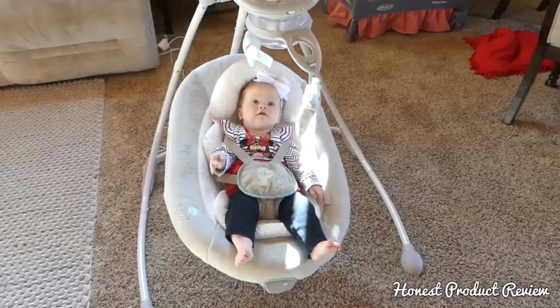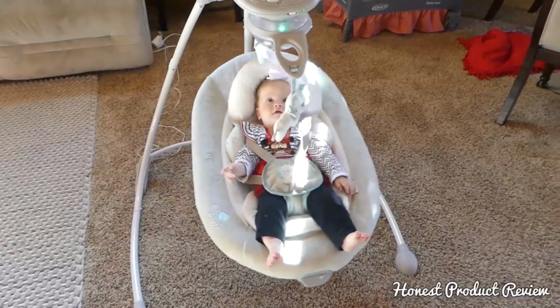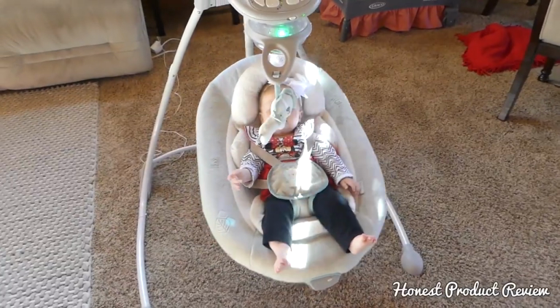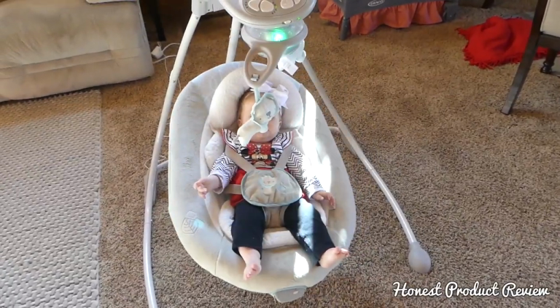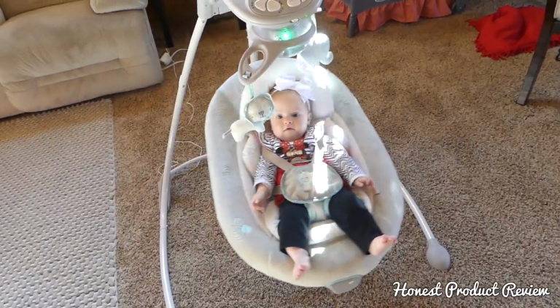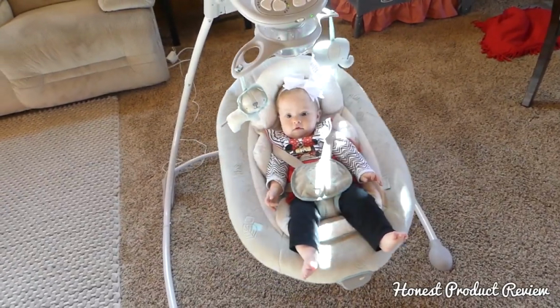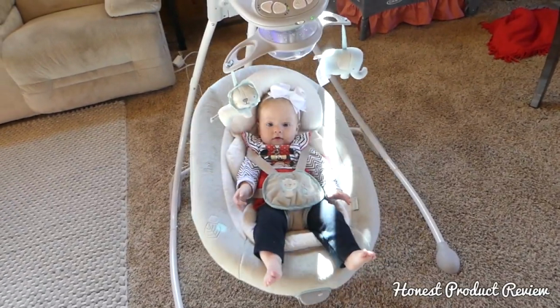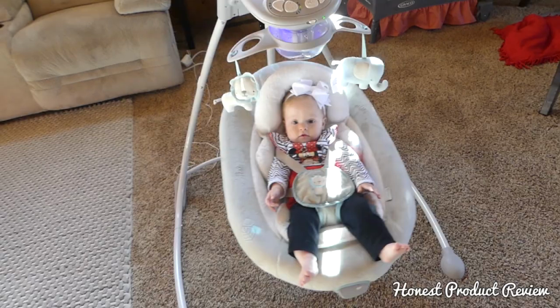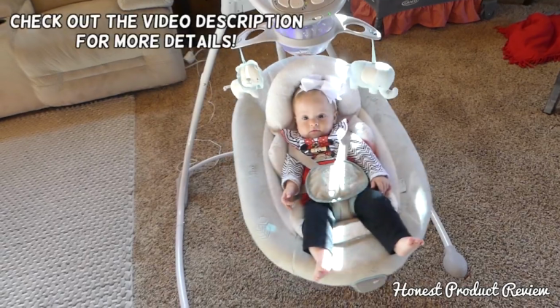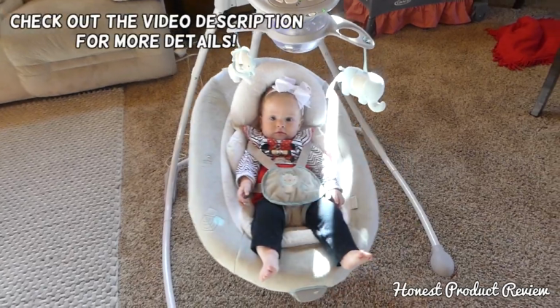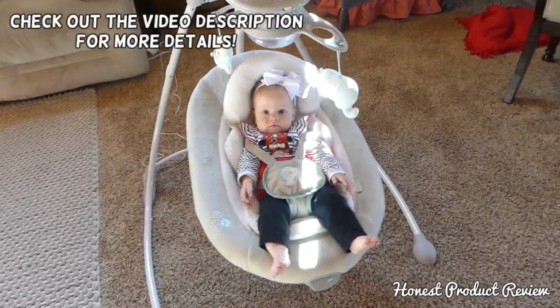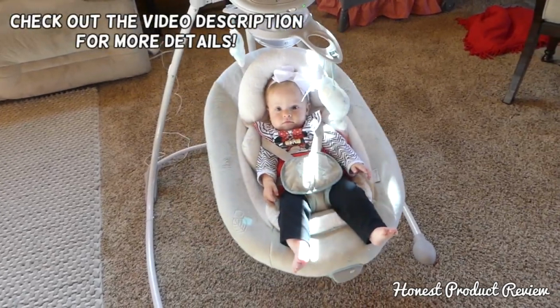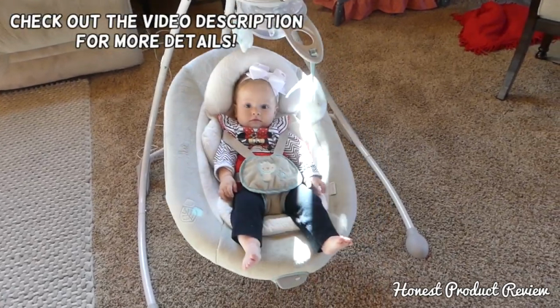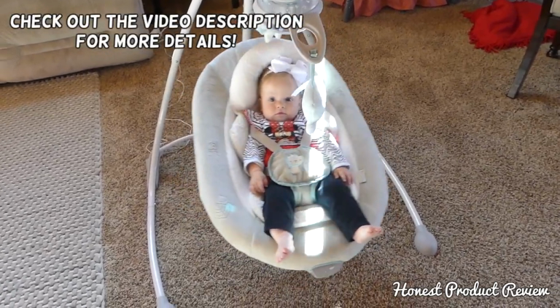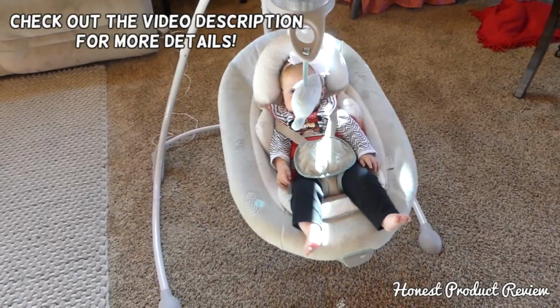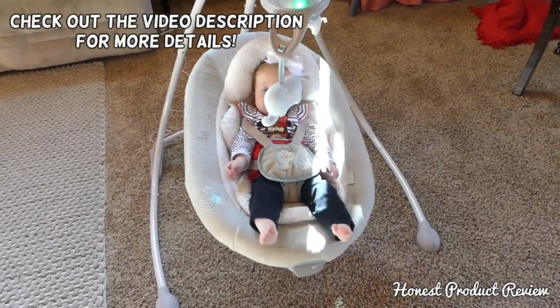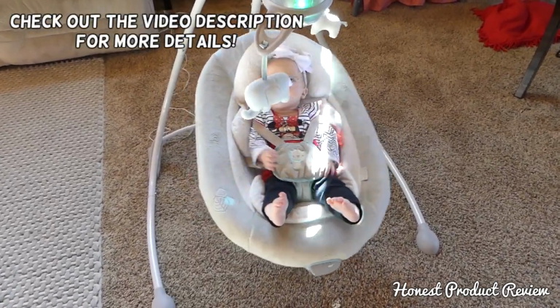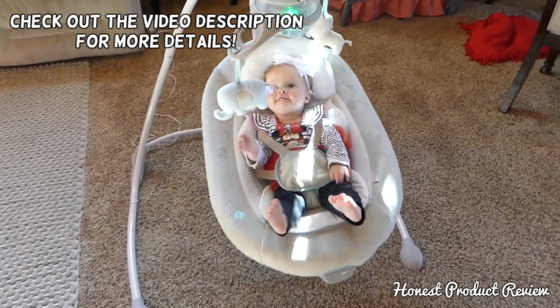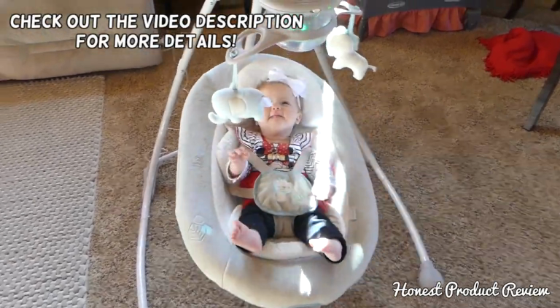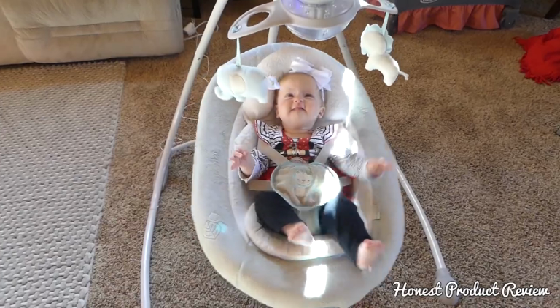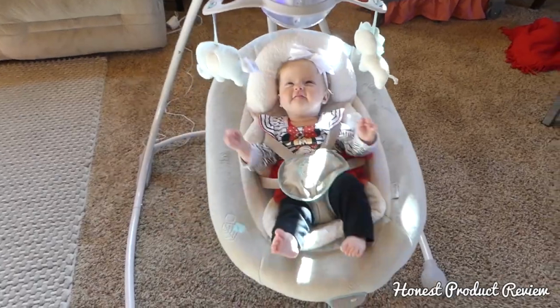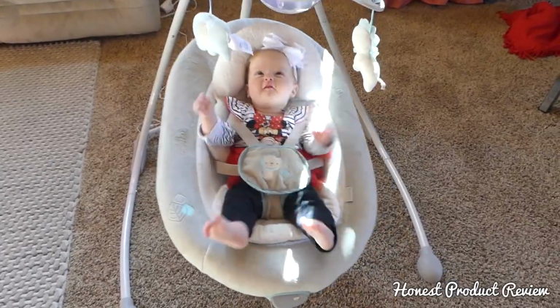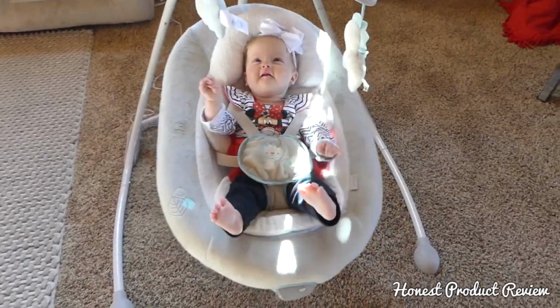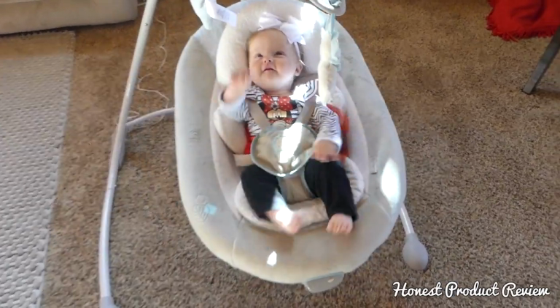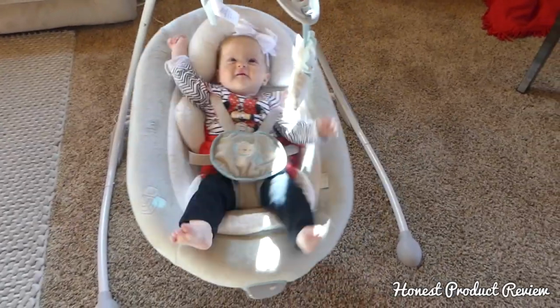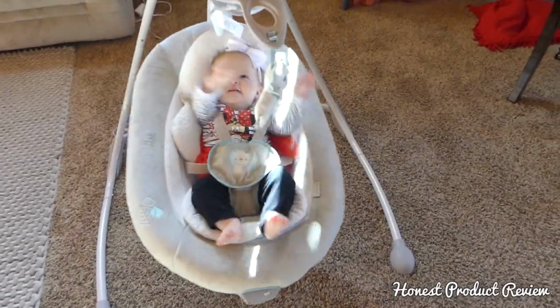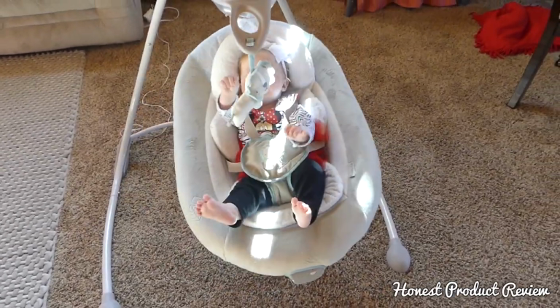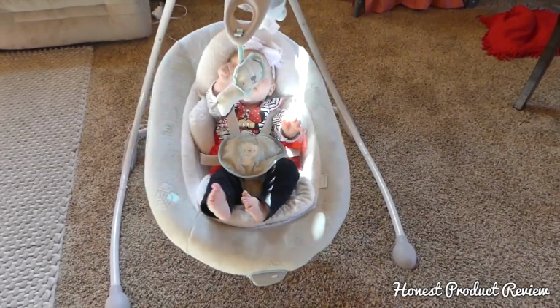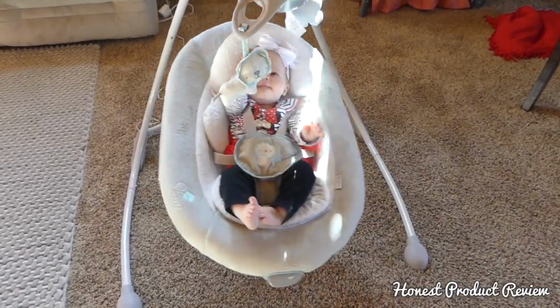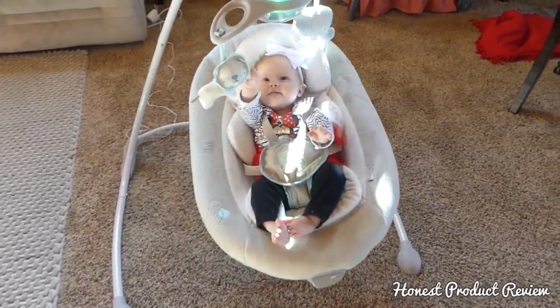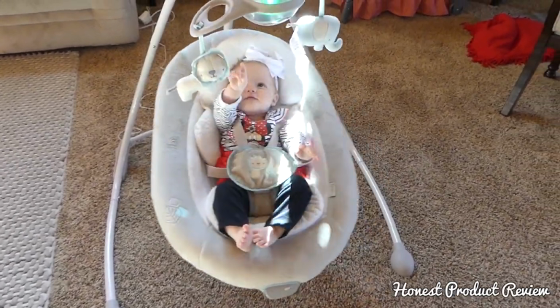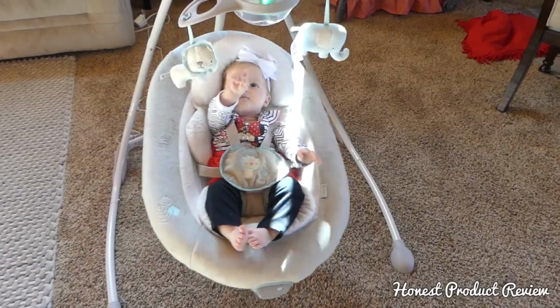Hello everybody! In this video we're going to be reviewing the Ingenuity Enlightened Cradling Swing with our baby girl here. As you can tell she loves it, and it's recommended for 3 to 20 pounds.